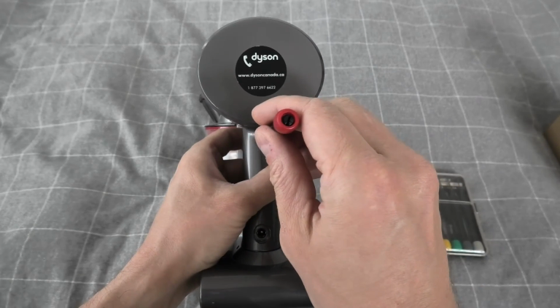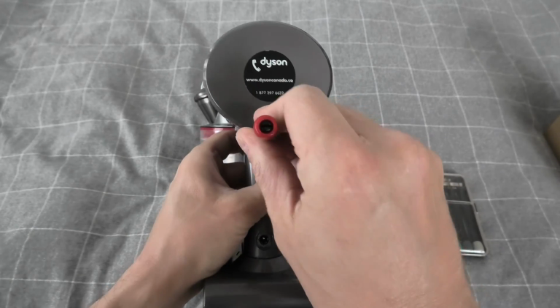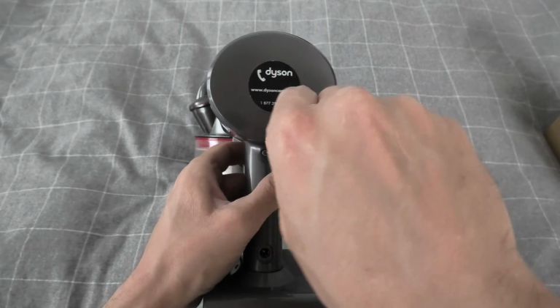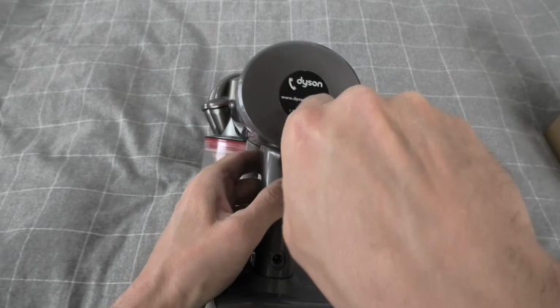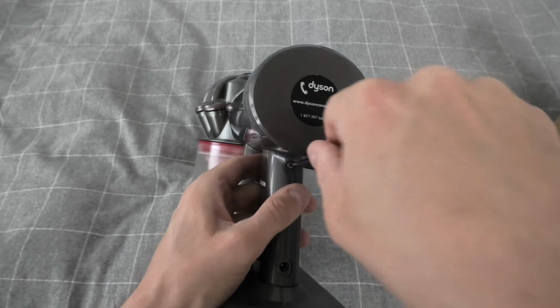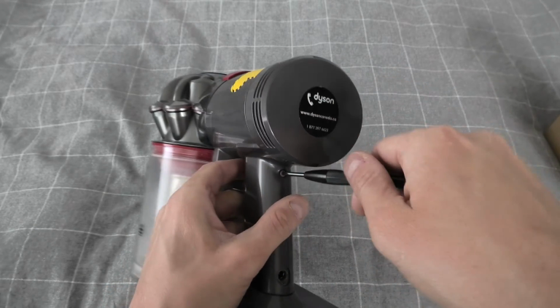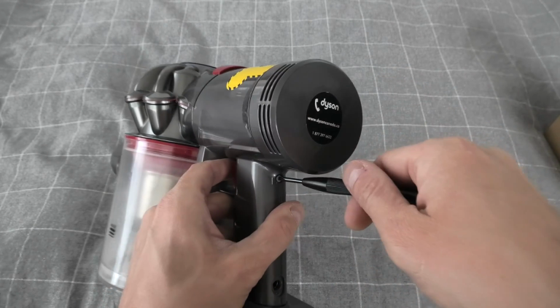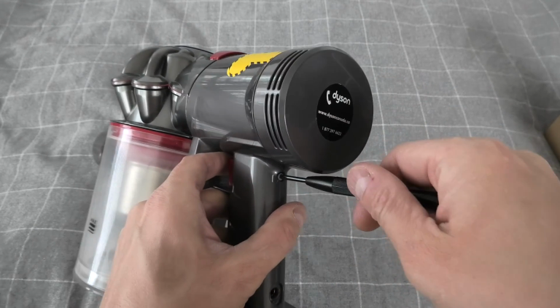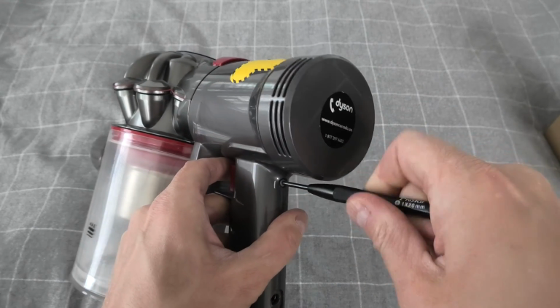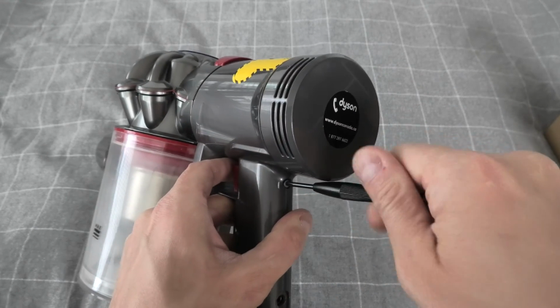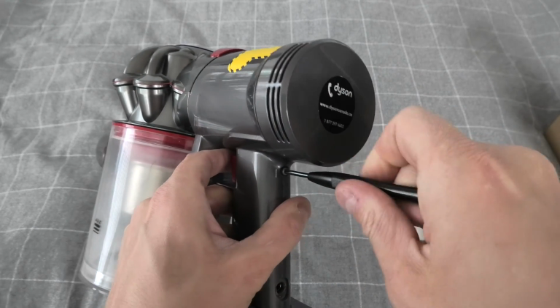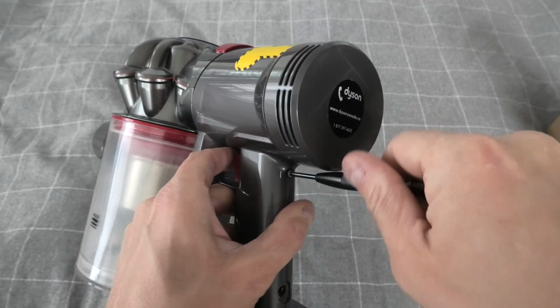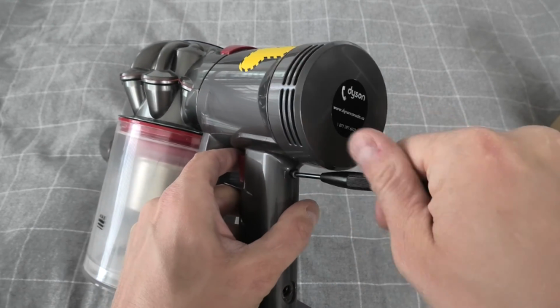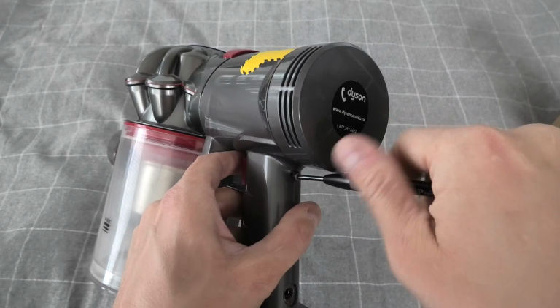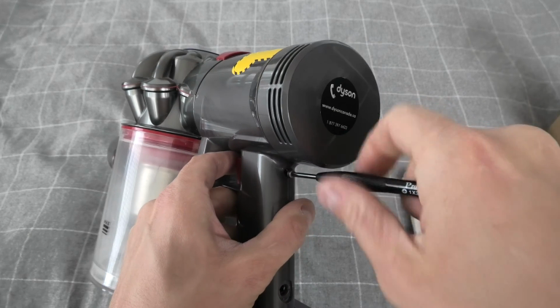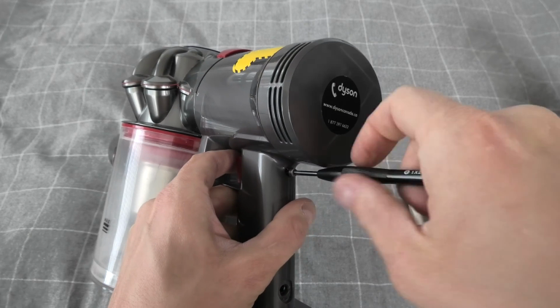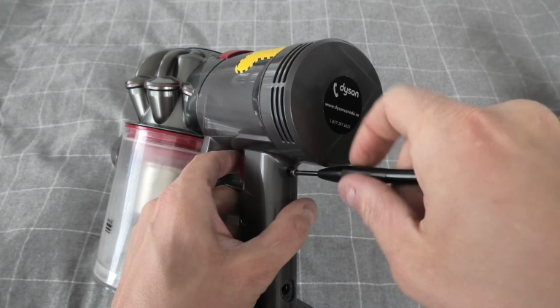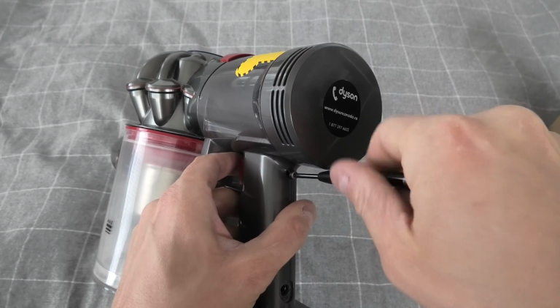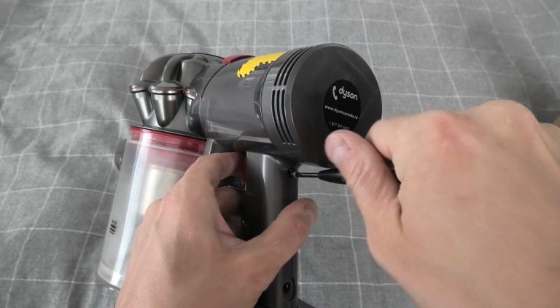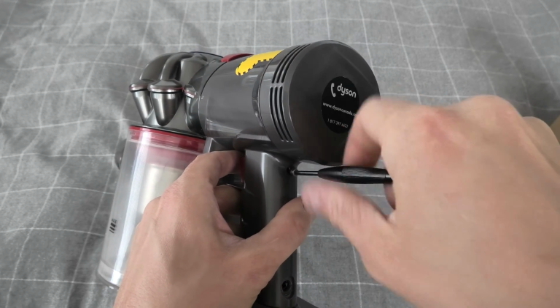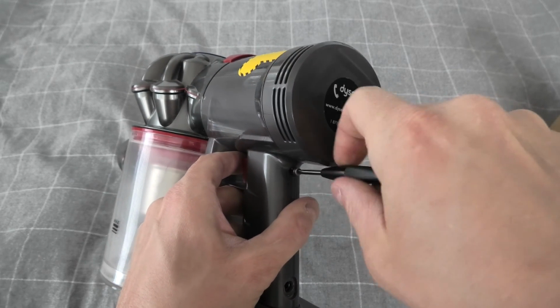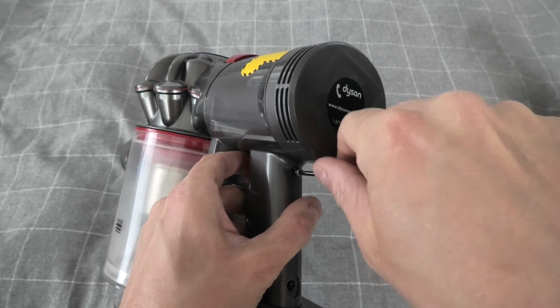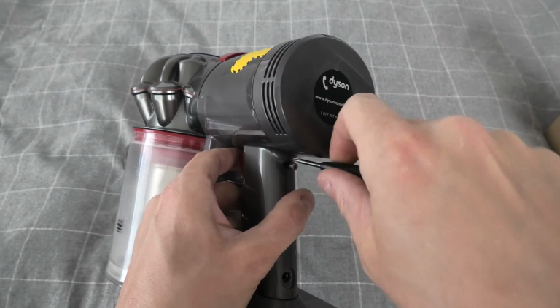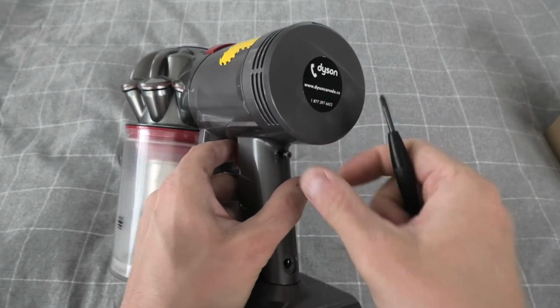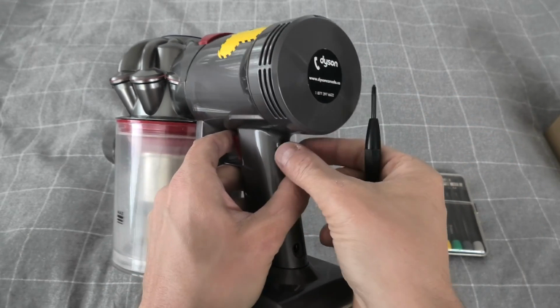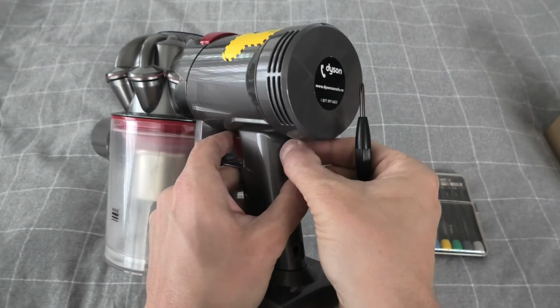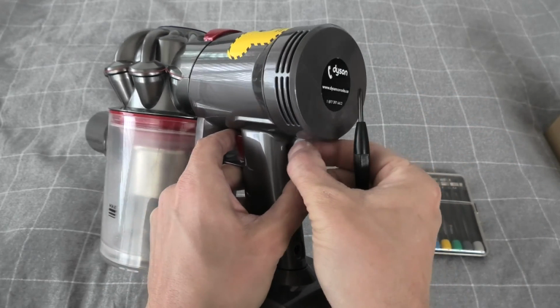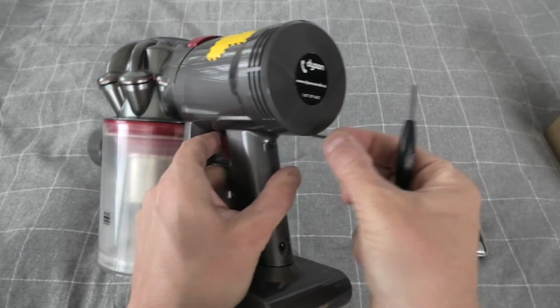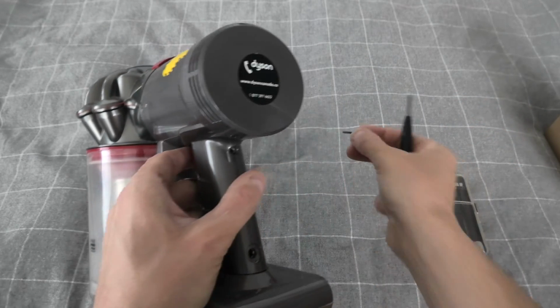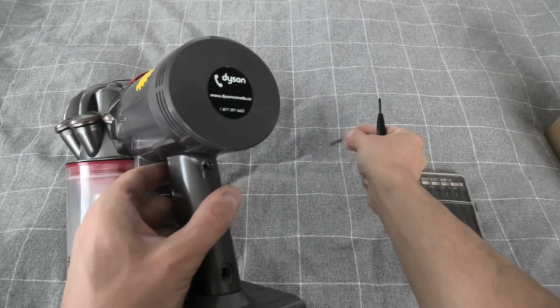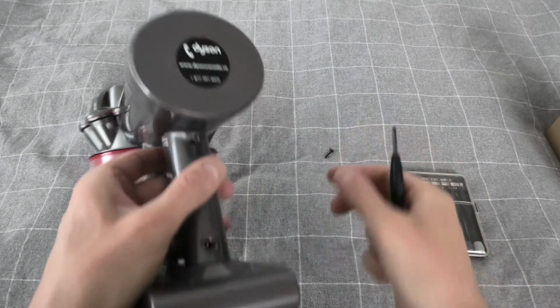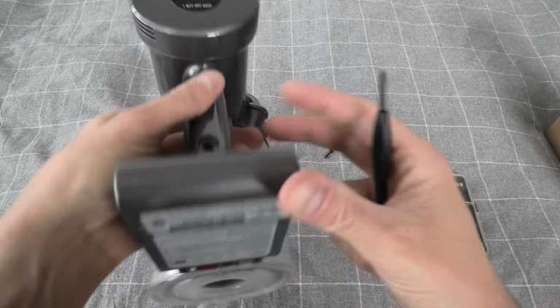Simply unscrew the screws counterclockwise. Torque is minimal.